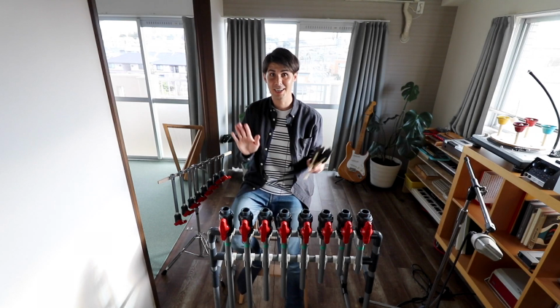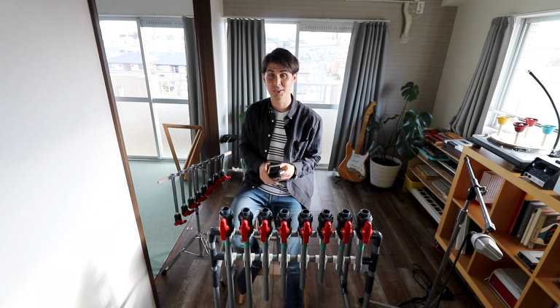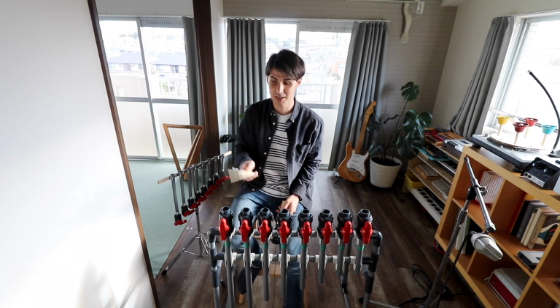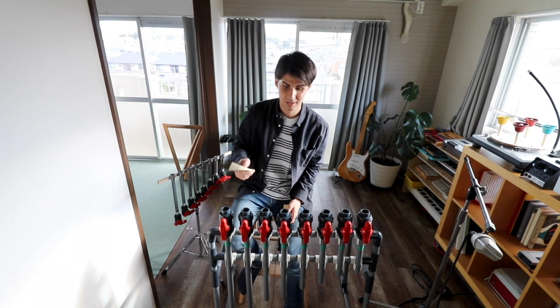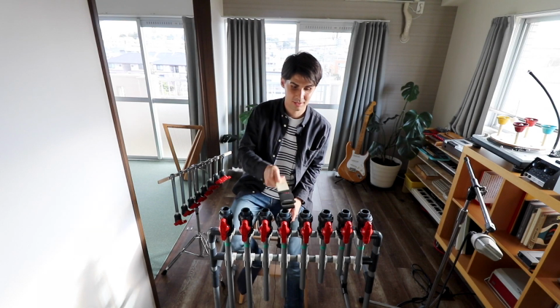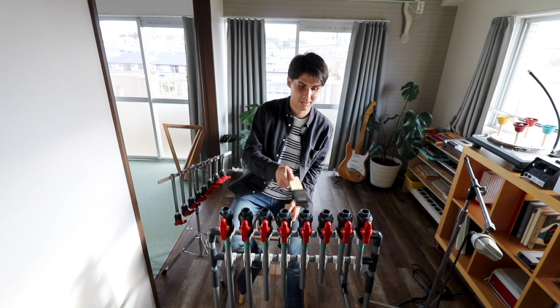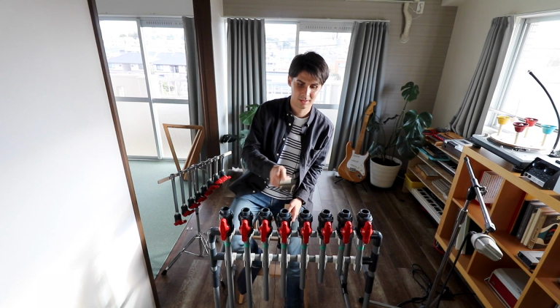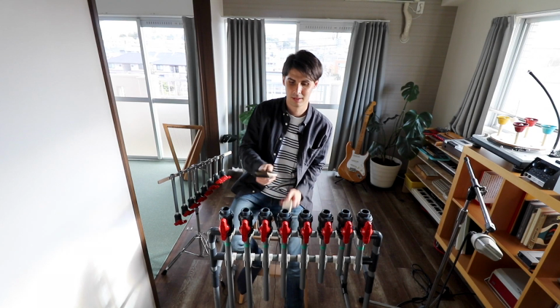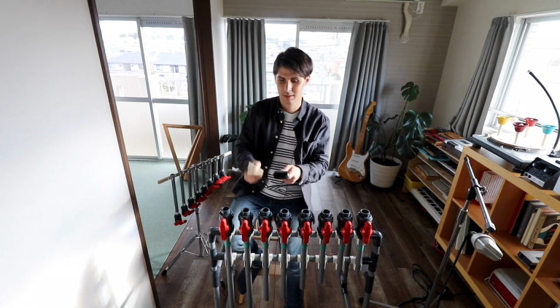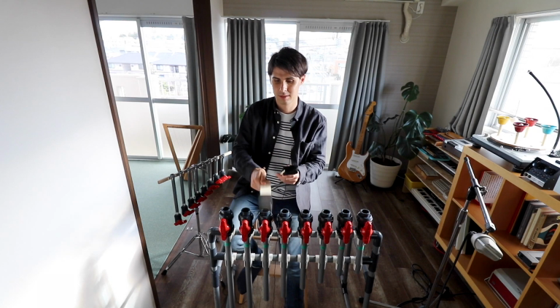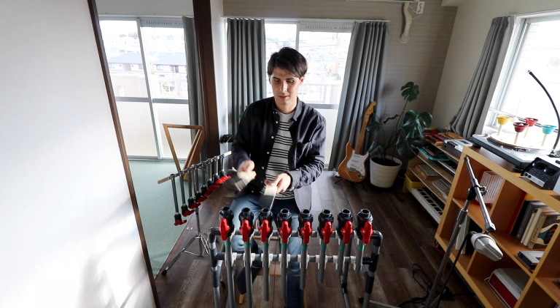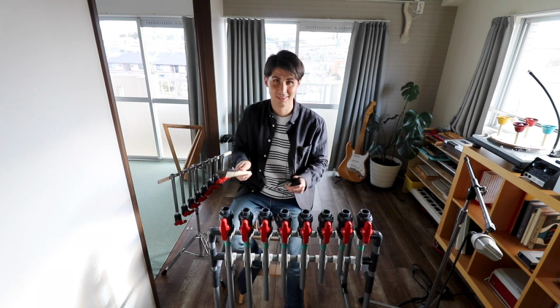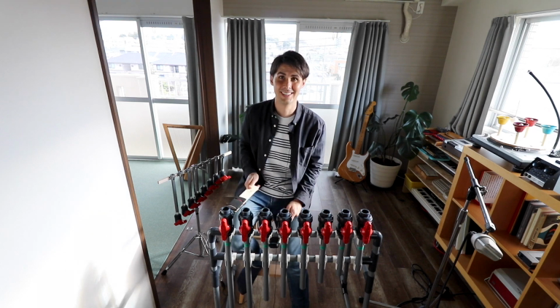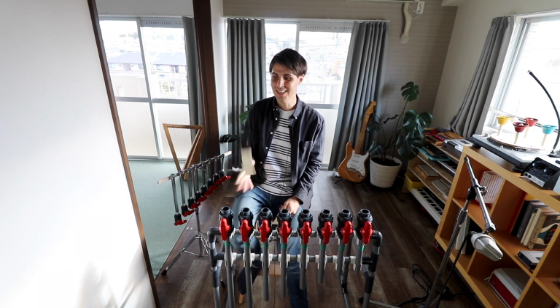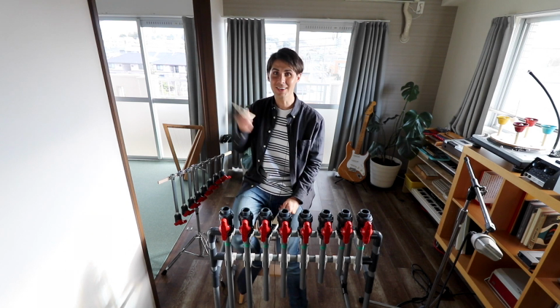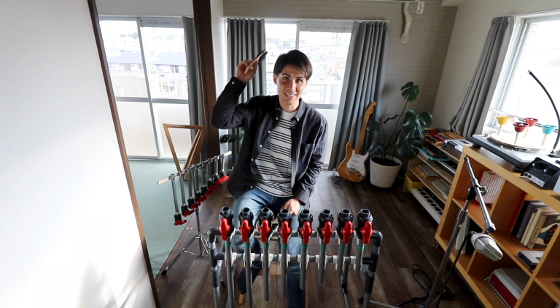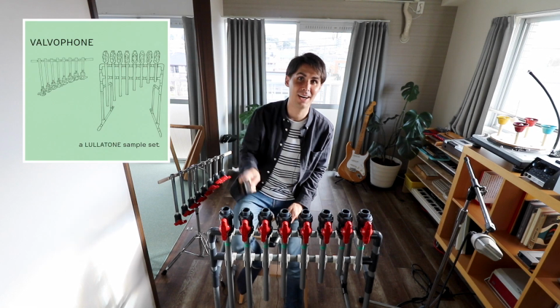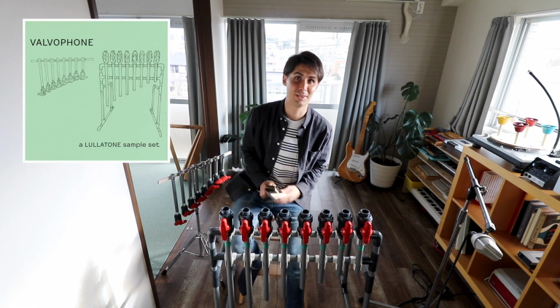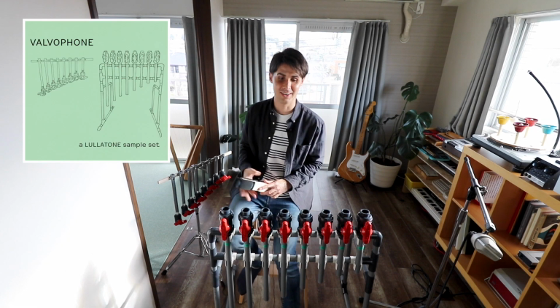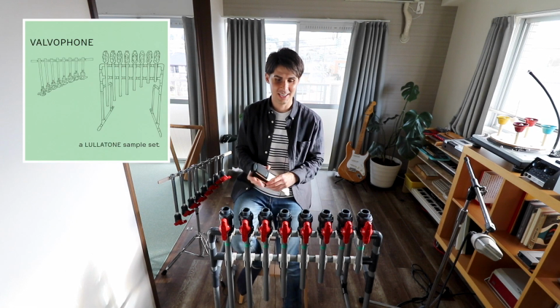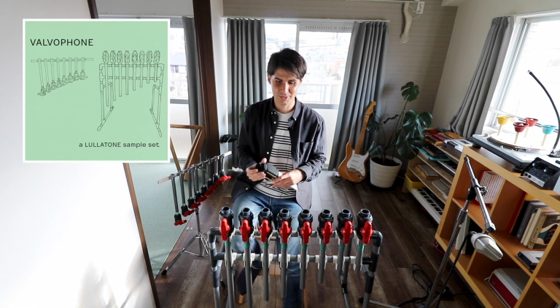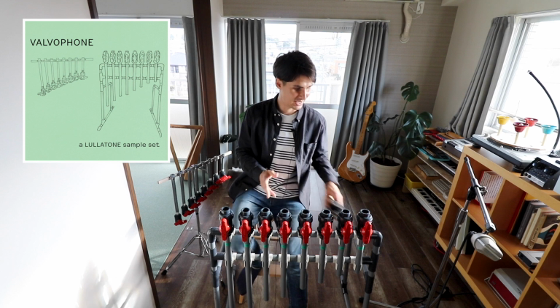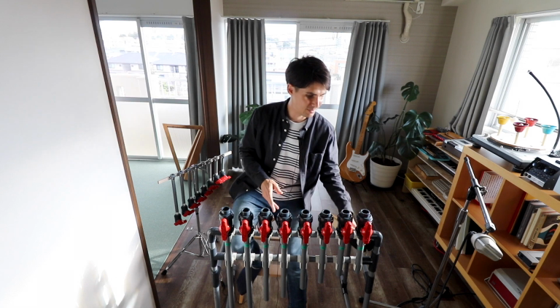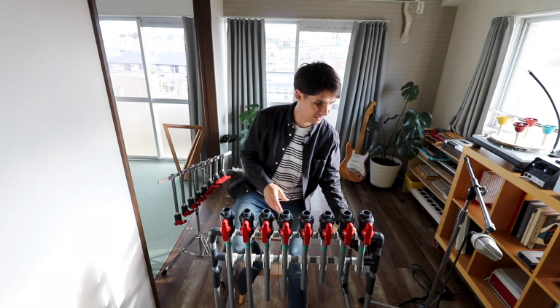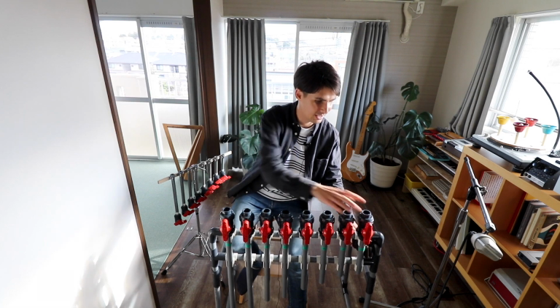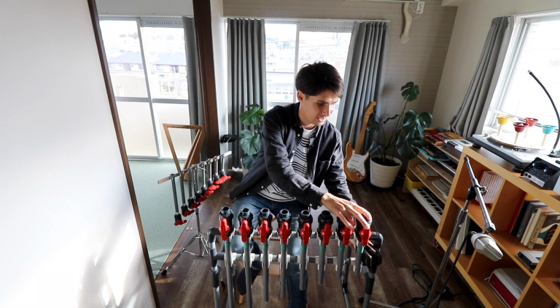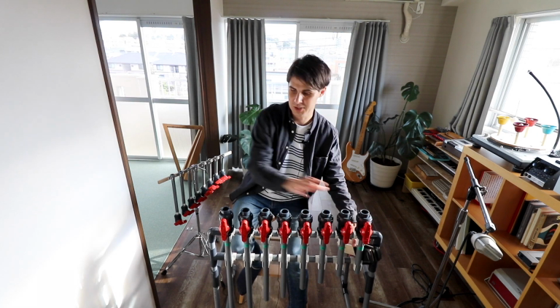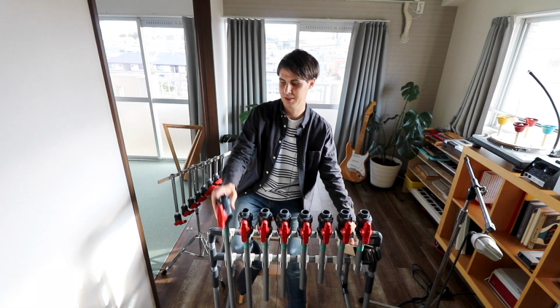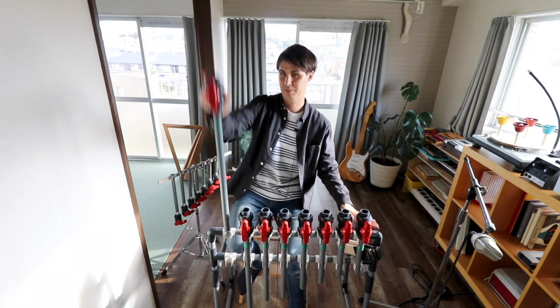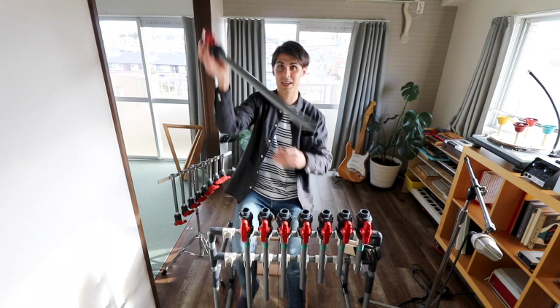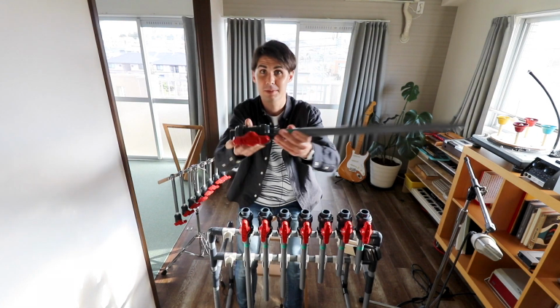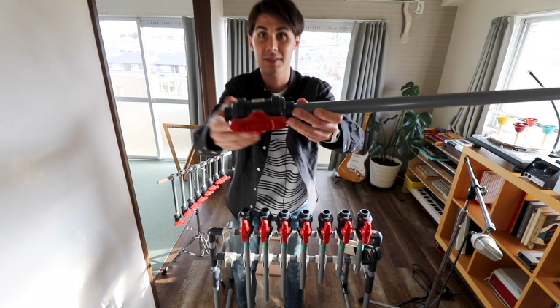Check out this instrument I made. I'm calling this one the valvophone for now, and there's a reason — because it's made out of these special plastic valves.